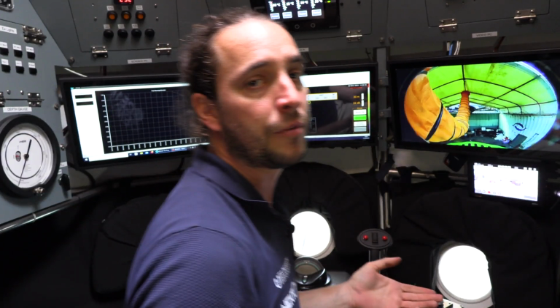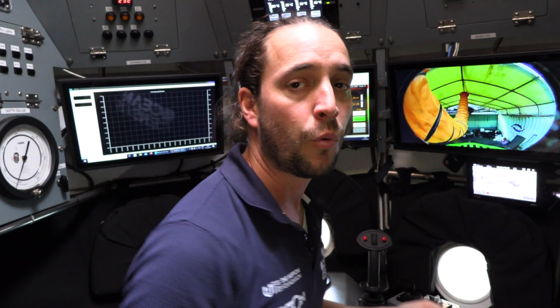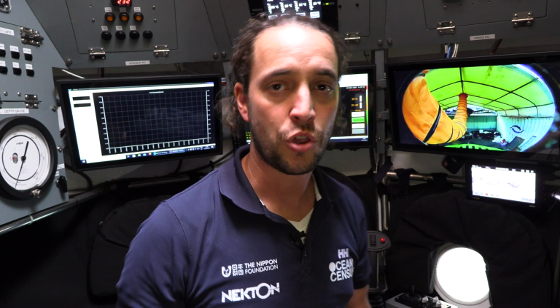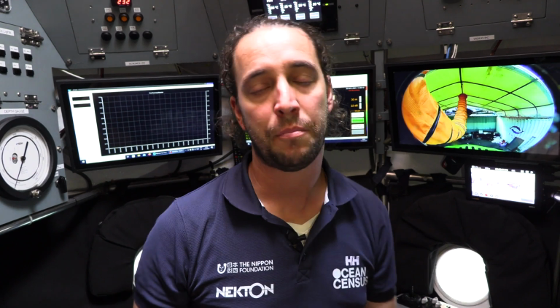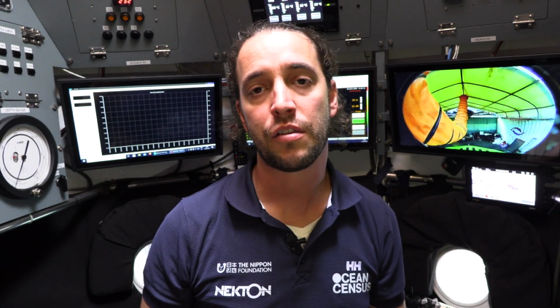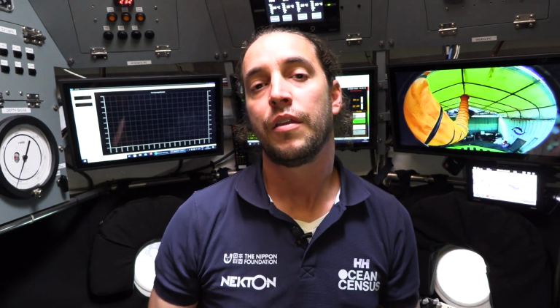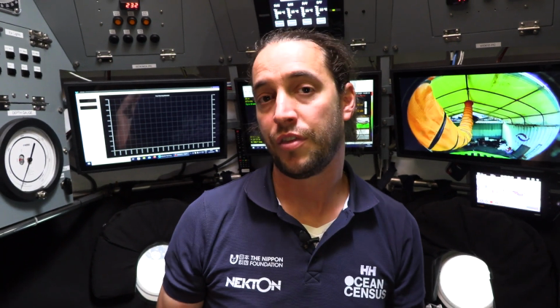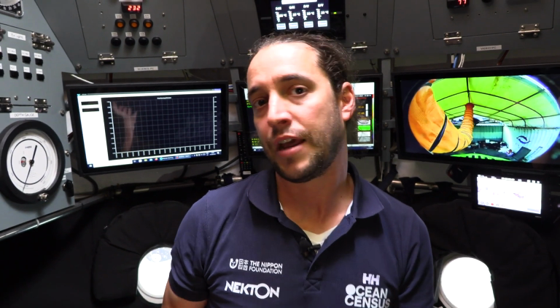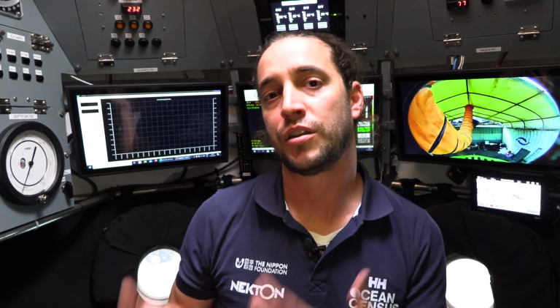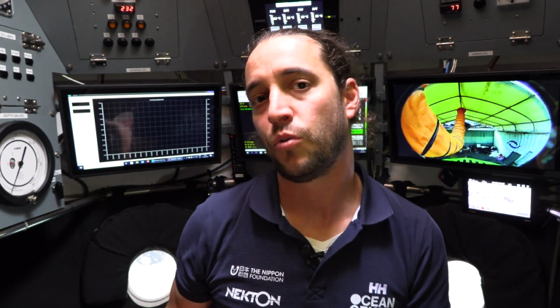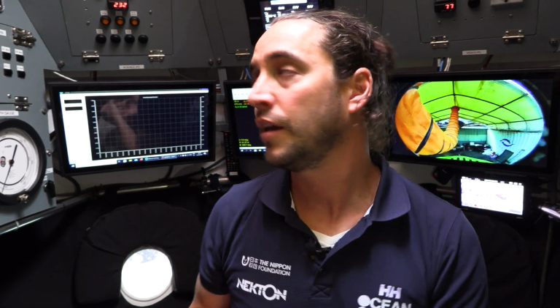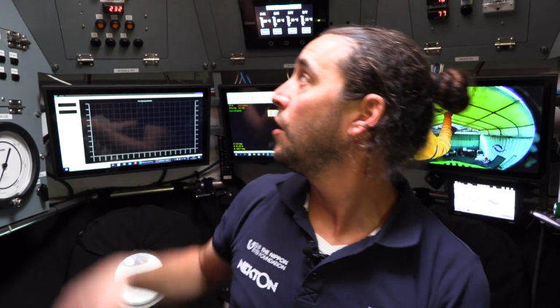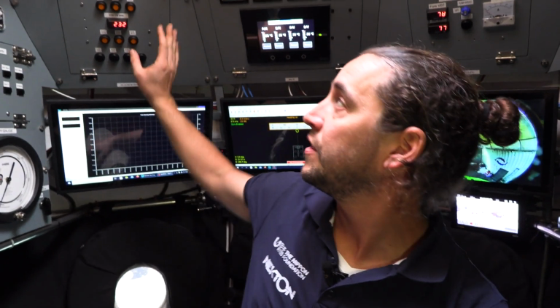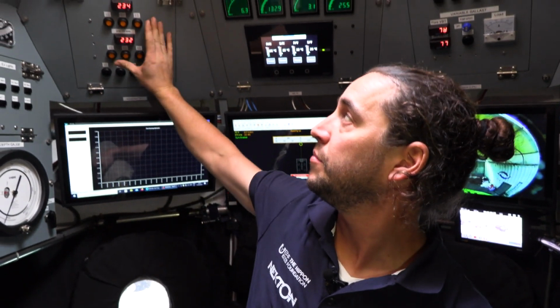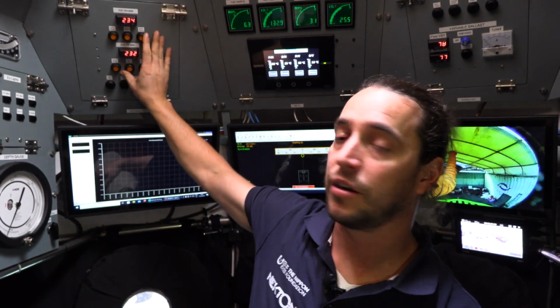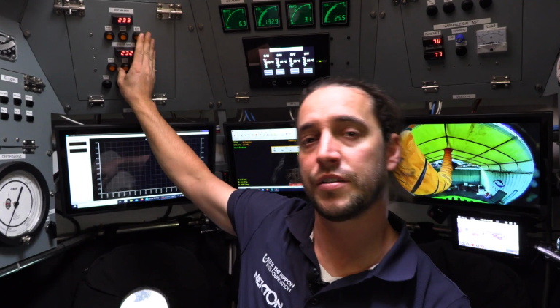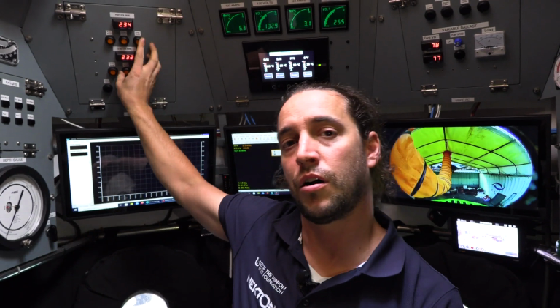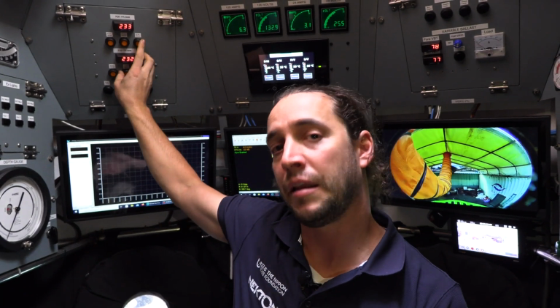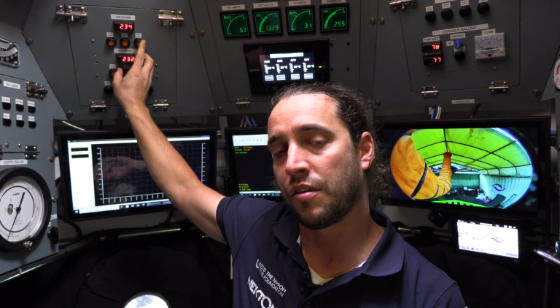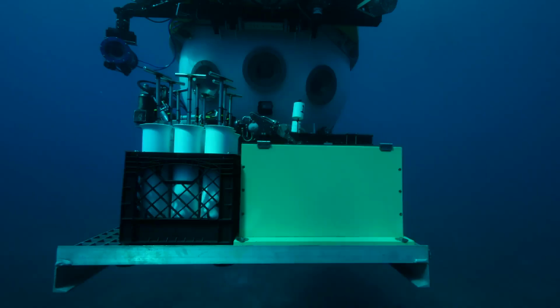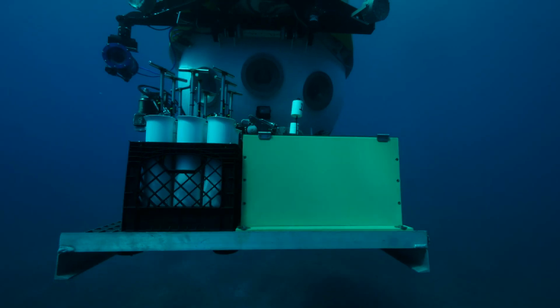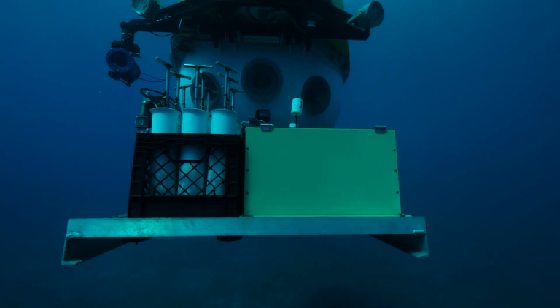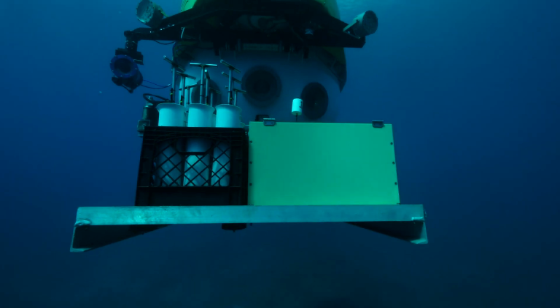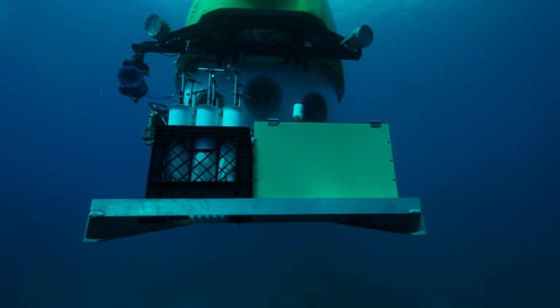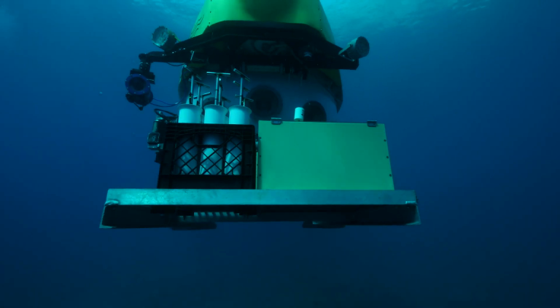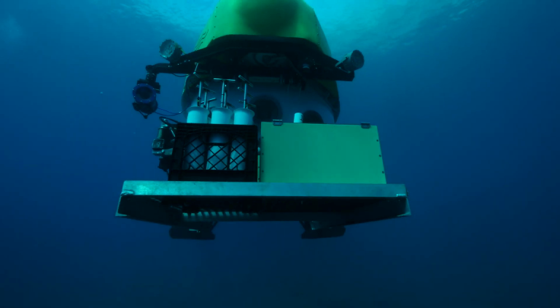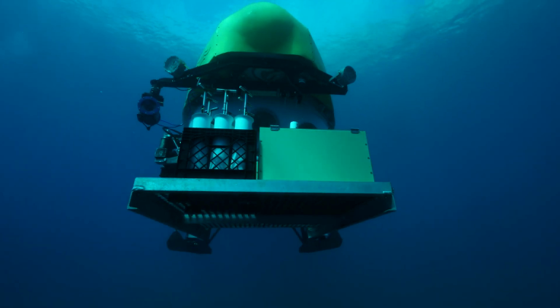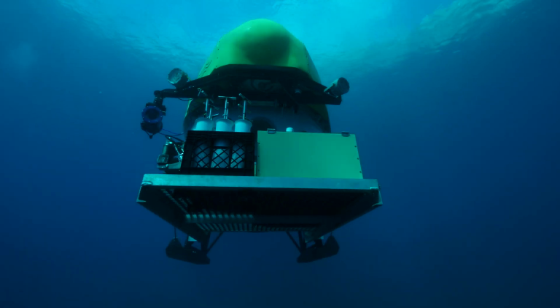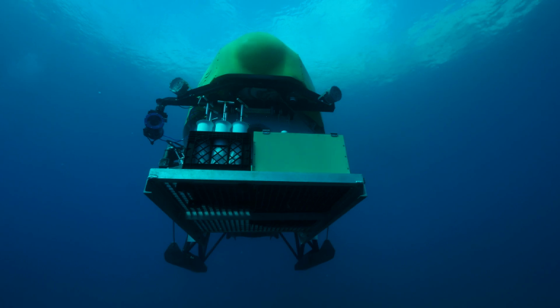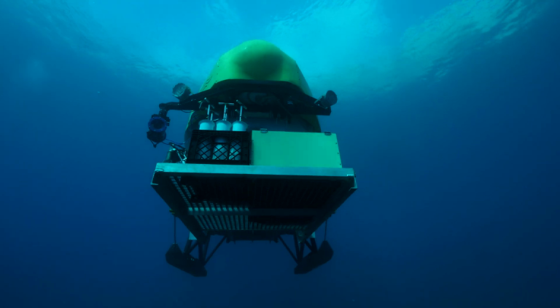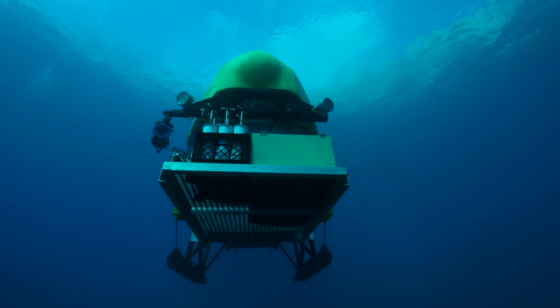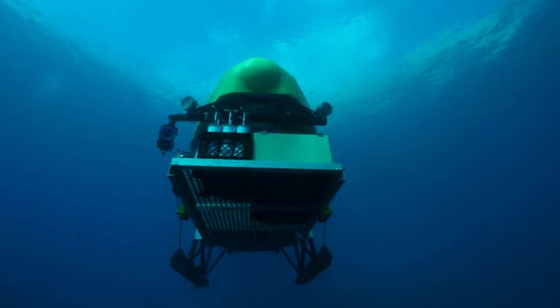If we're wanting to adjust our ballast — that's the thing that actually makes us float or sink — we have this main ballast system here. This is the huge amounts of air that go into the tank that allow the submarine to float very securely on the surface.